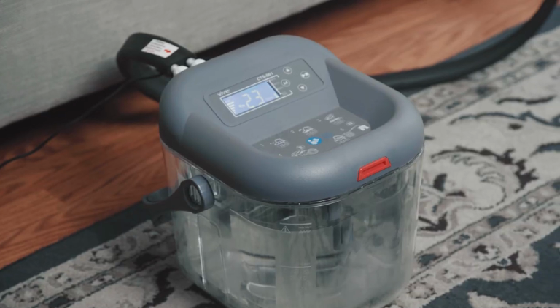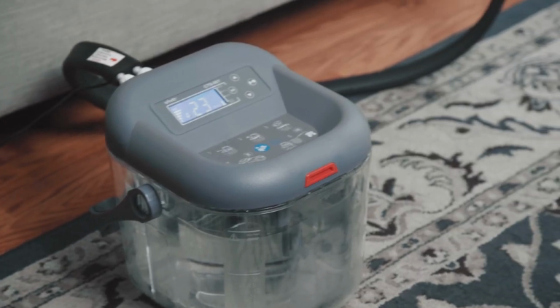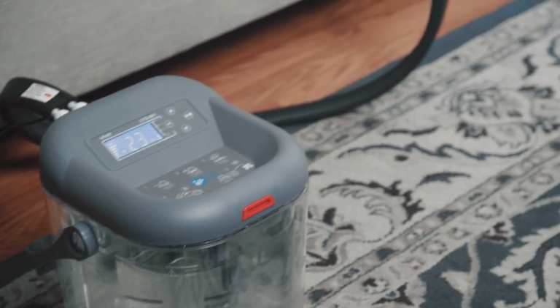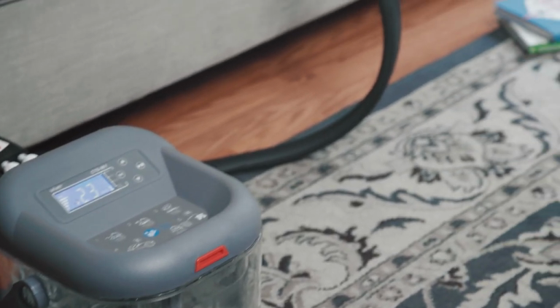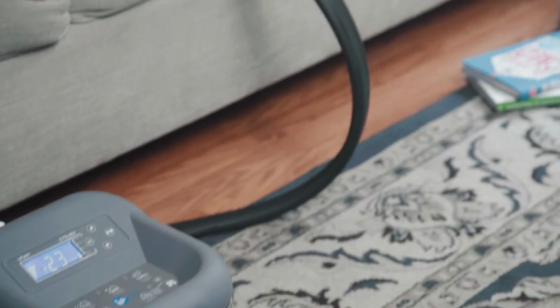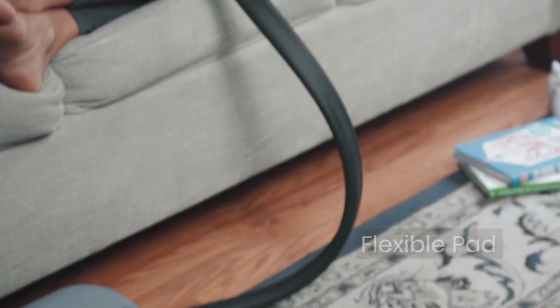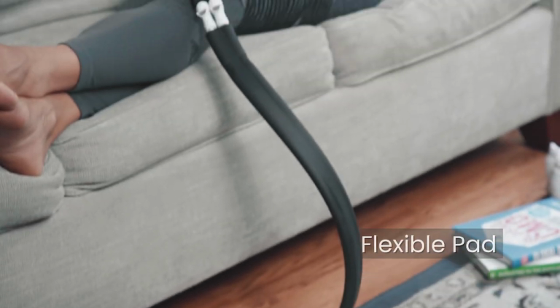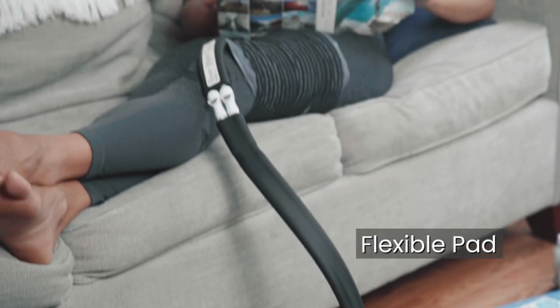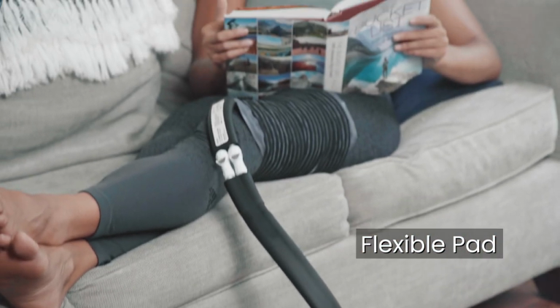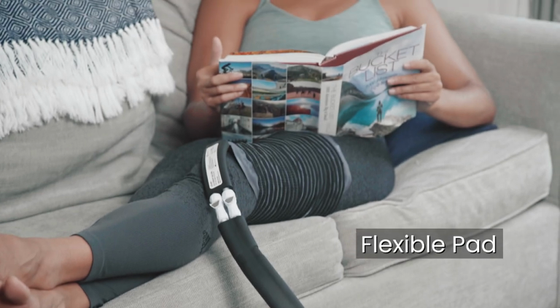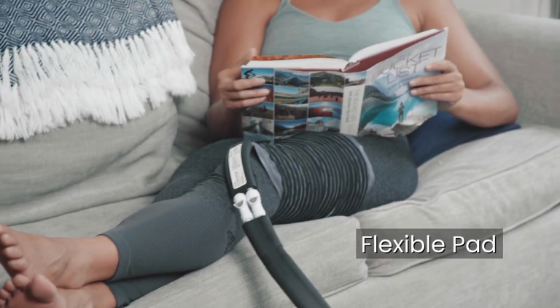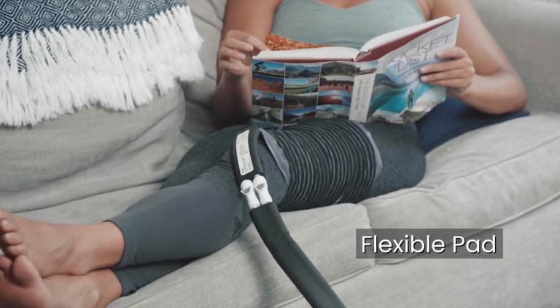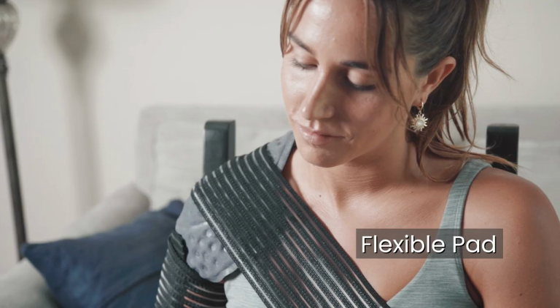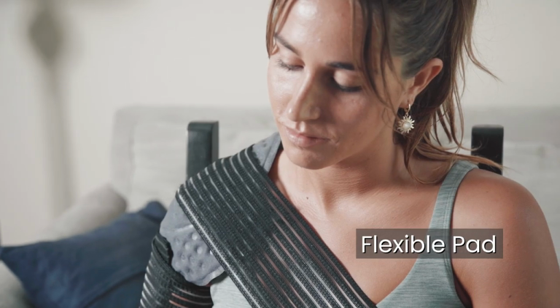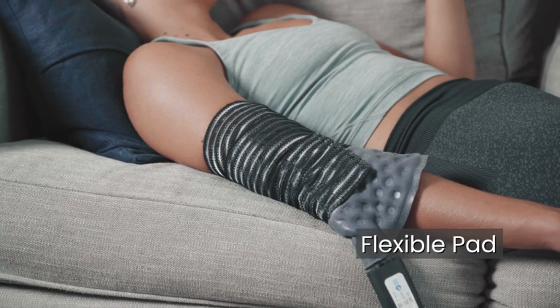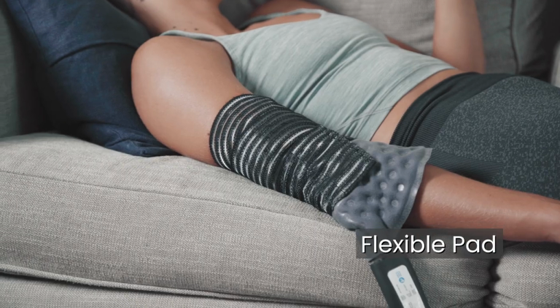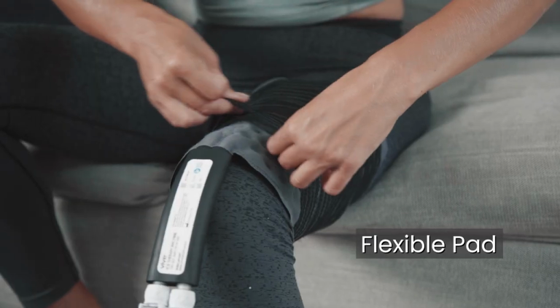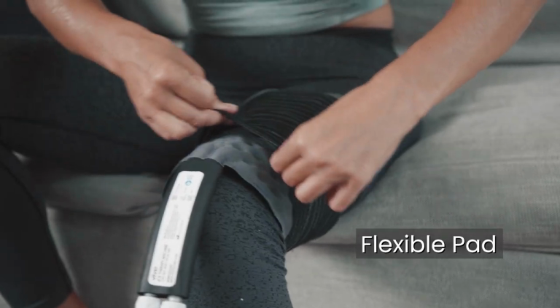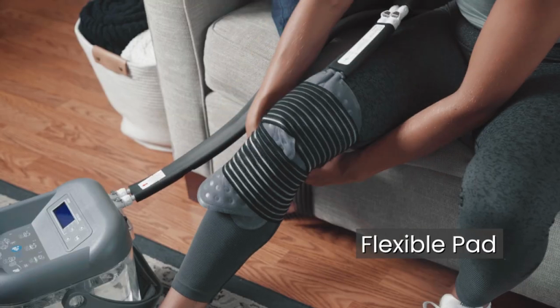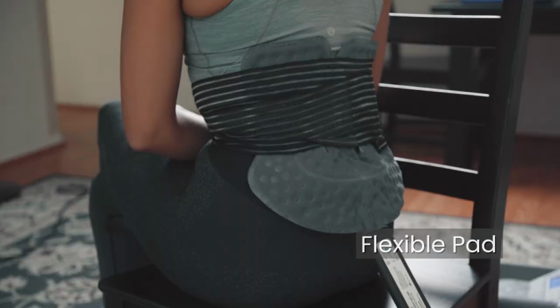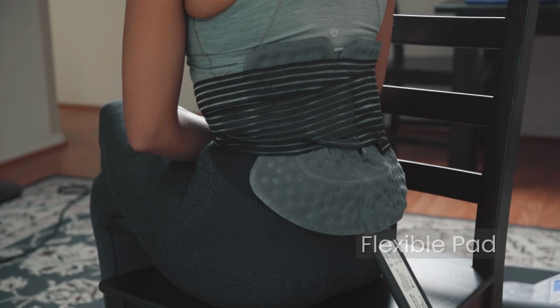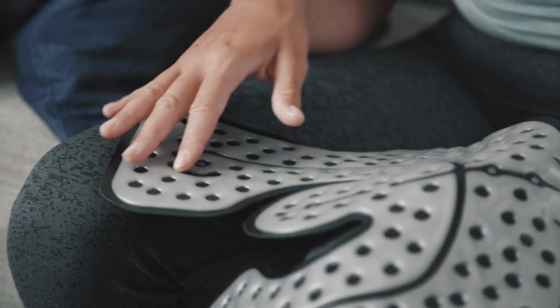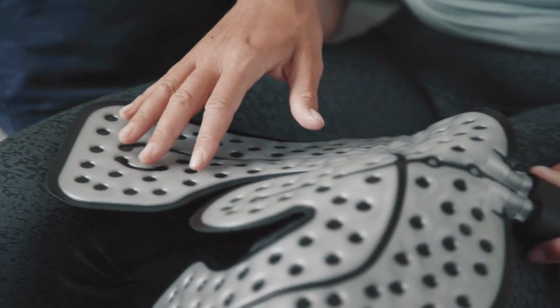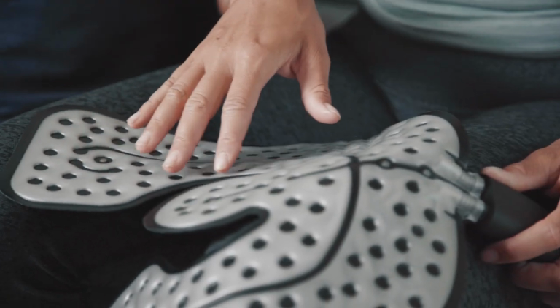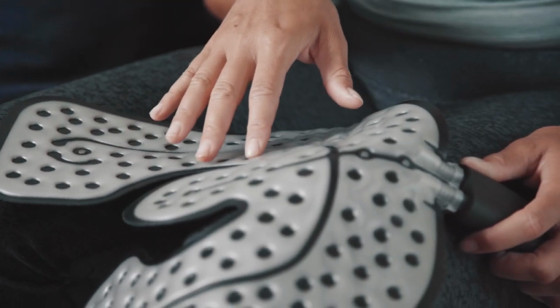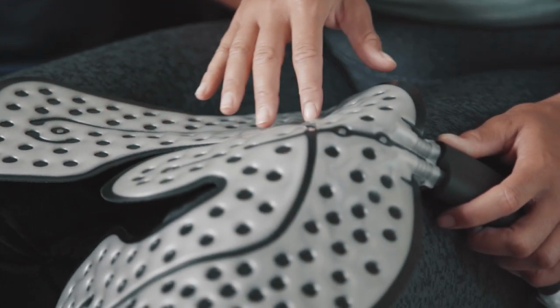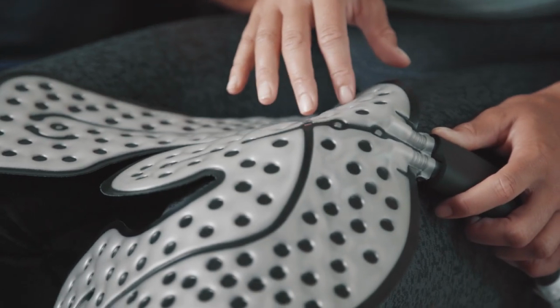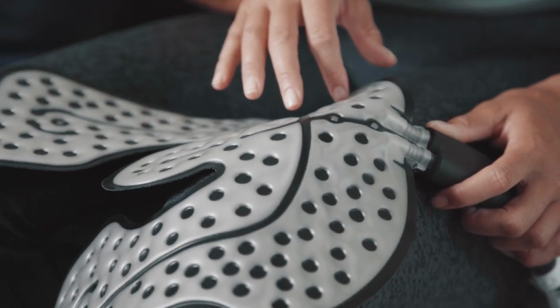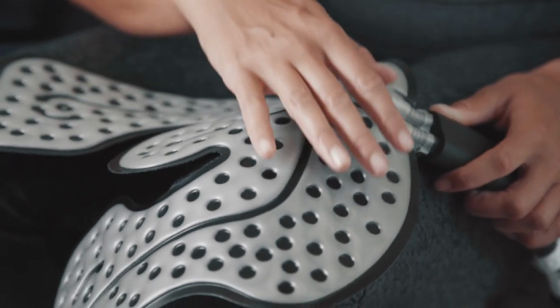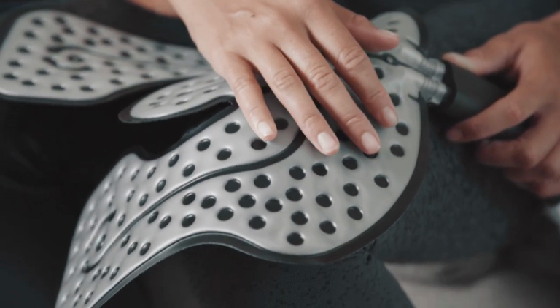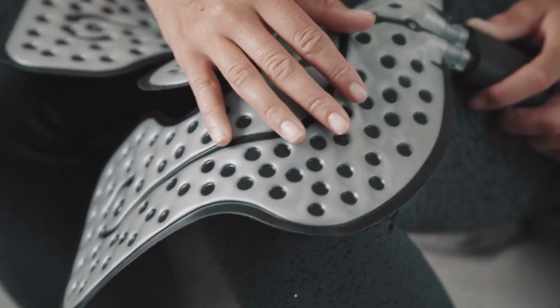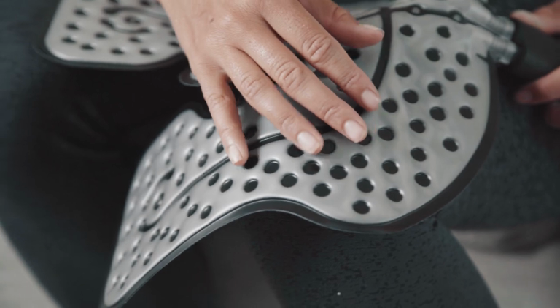It effectively targets multiple muscle groups with its large, flexible pad. Use on your legs, shoulders, arms, hips, knees, and lower back. The surface of the pad is also dimpled to ensure the ice water is evenly distributed.